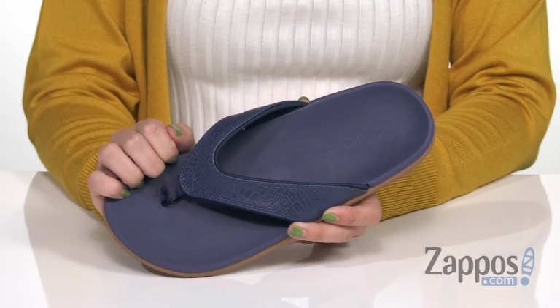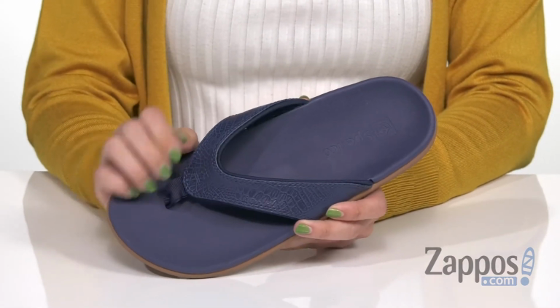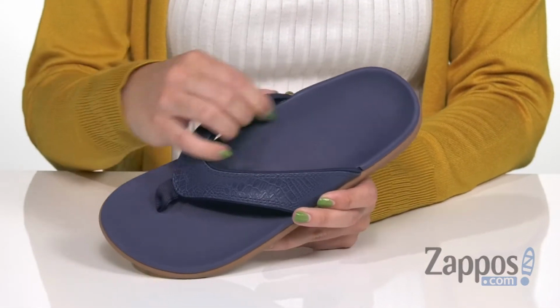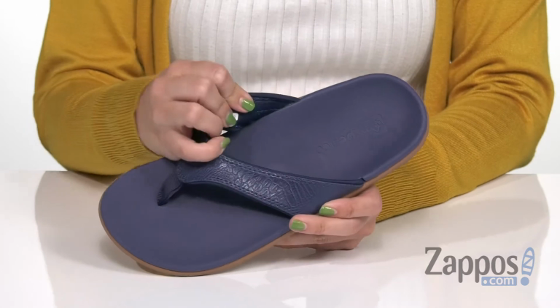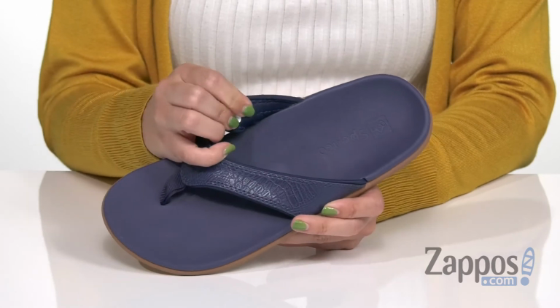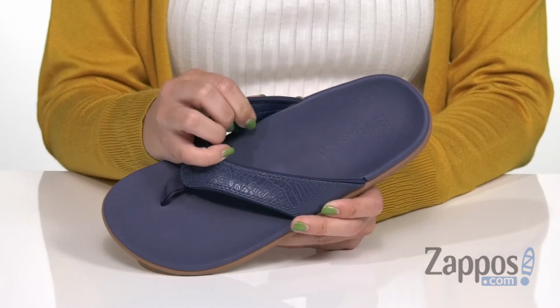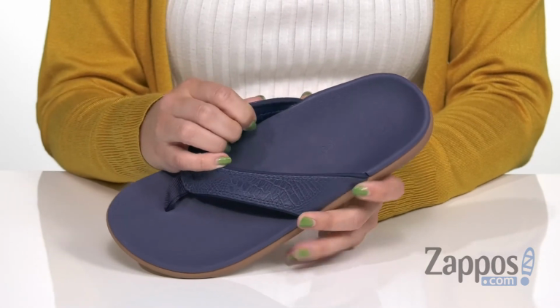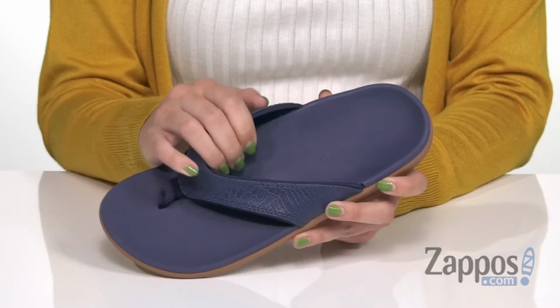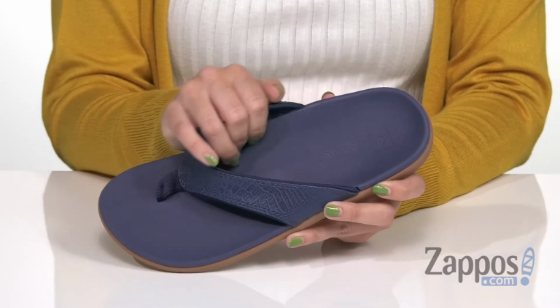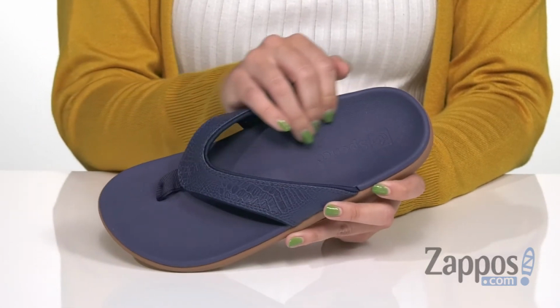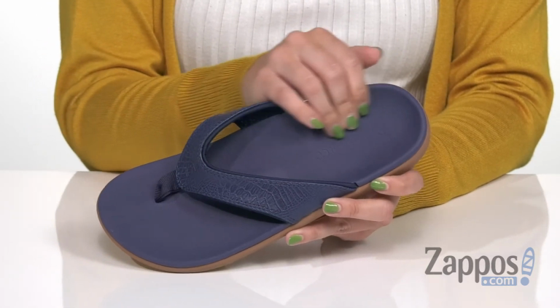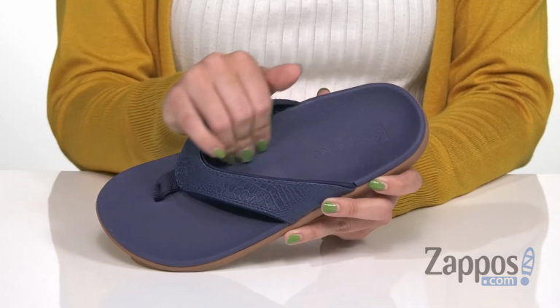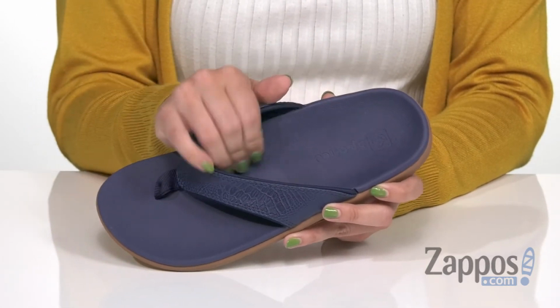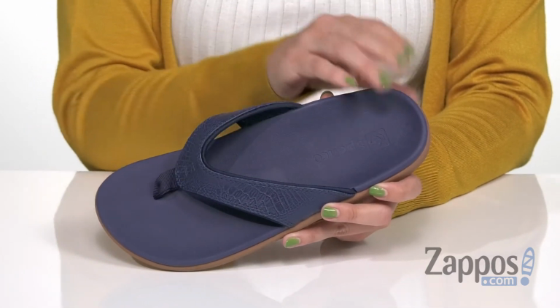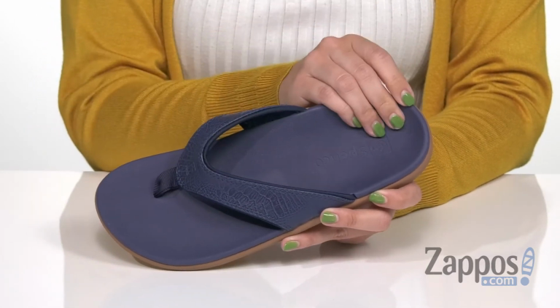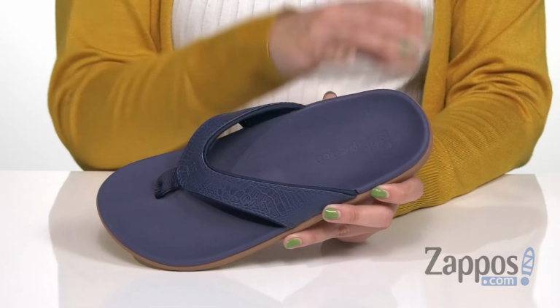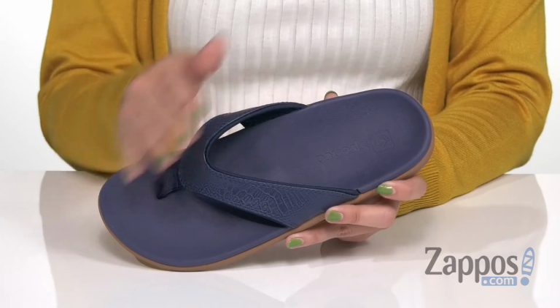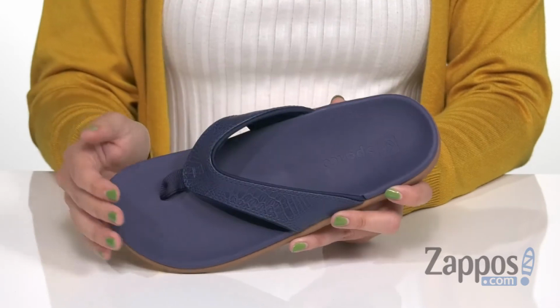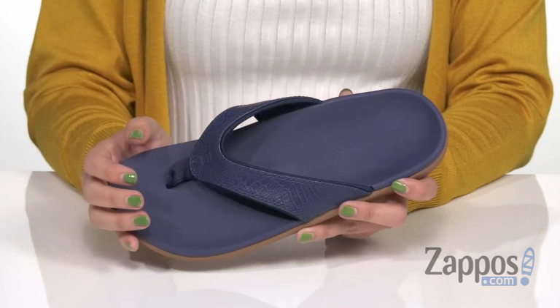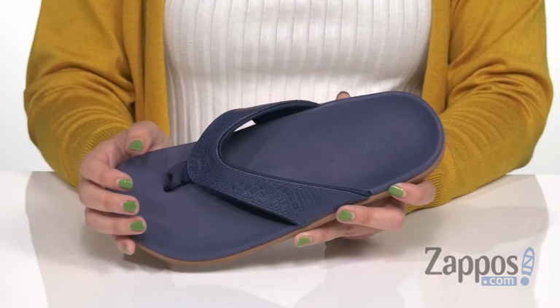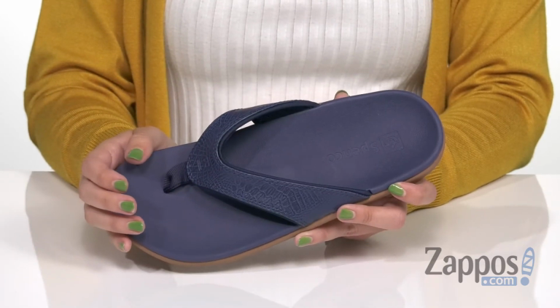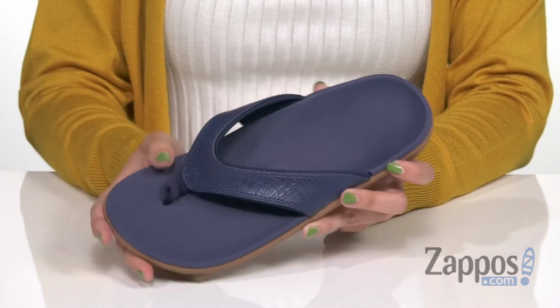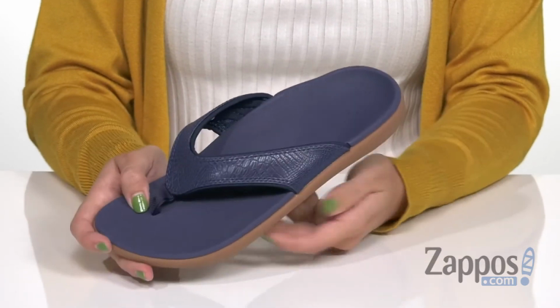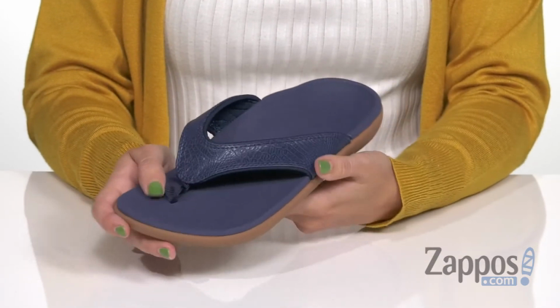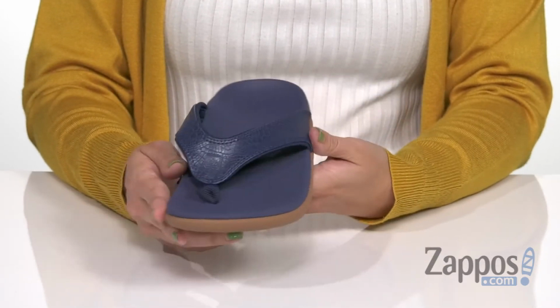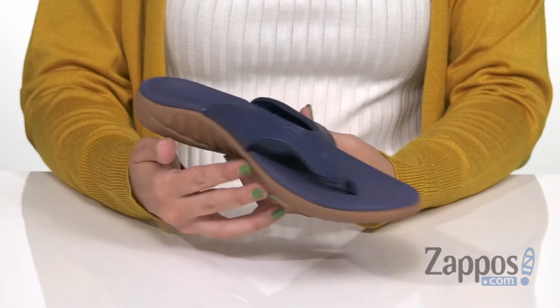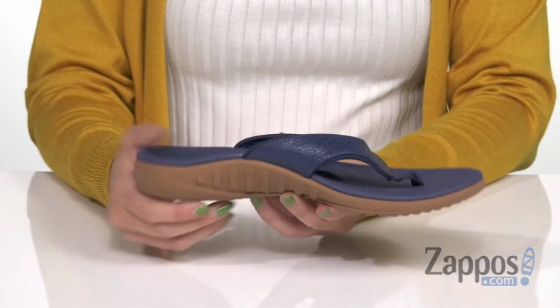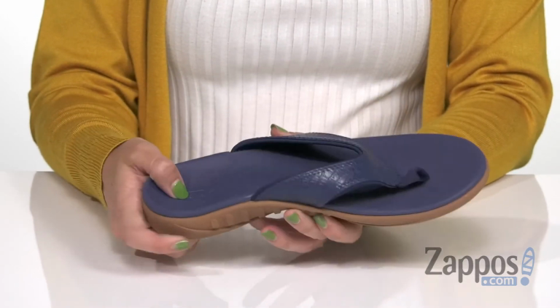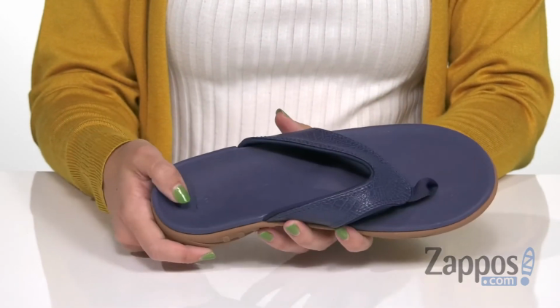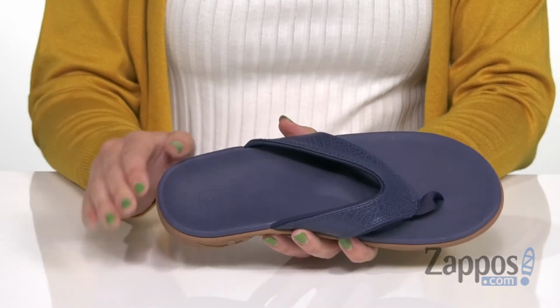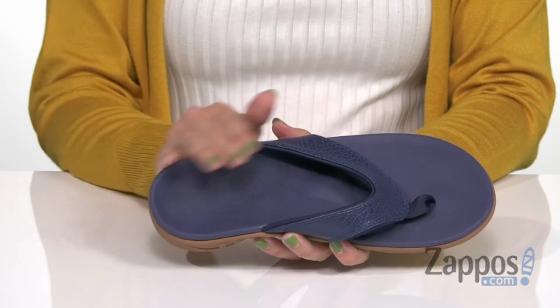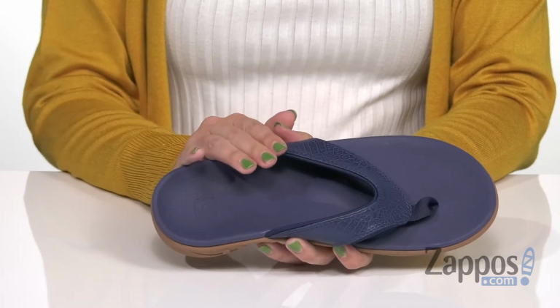The inside has a man-made lining and it features the total support cushioning system, which is shock absorbing. It helps prevent over-pronation, and you've got orthotic arch support and a deep heel cup to promote stability.